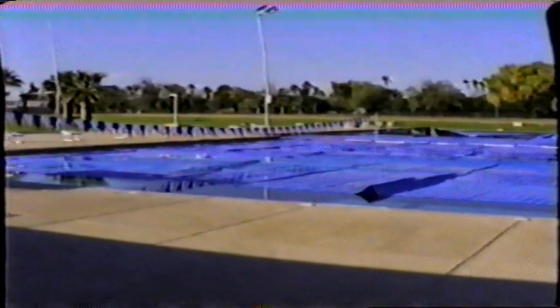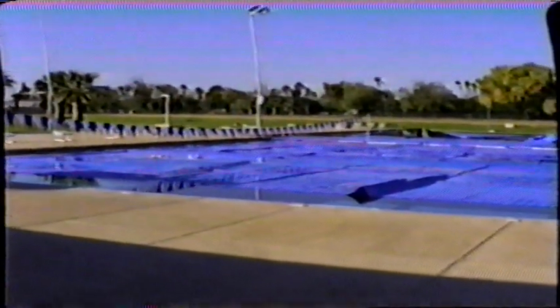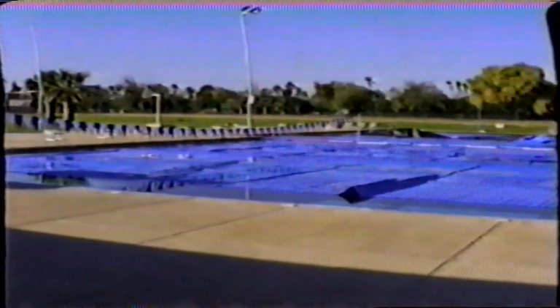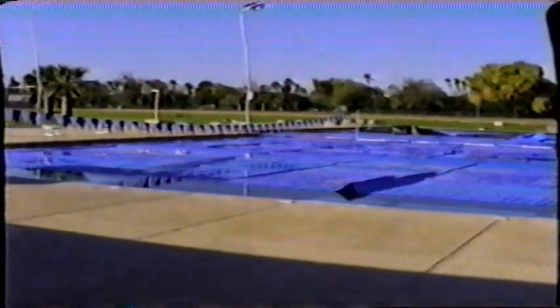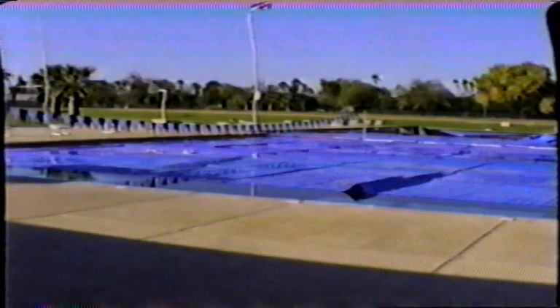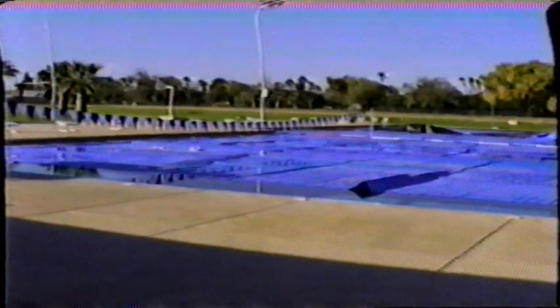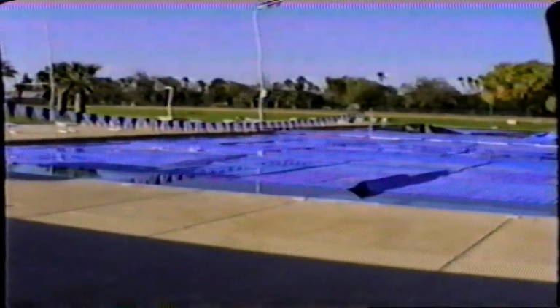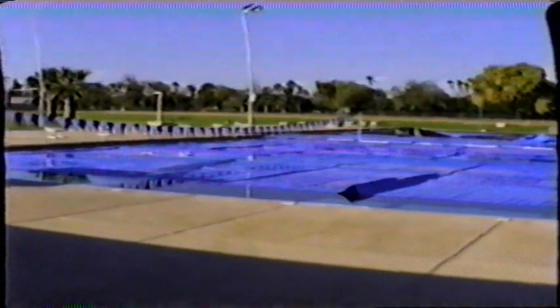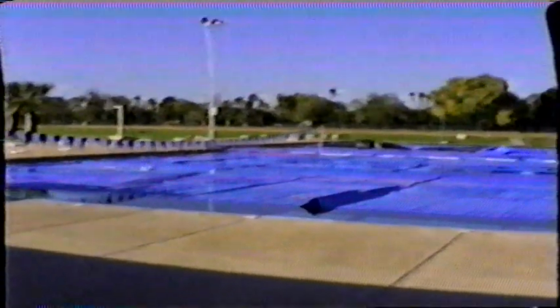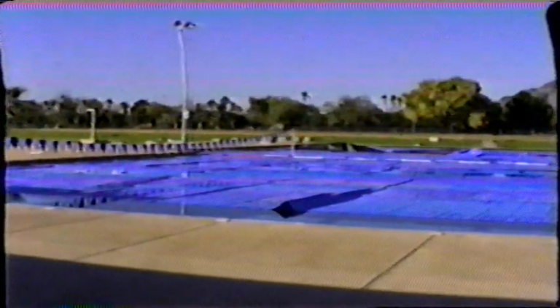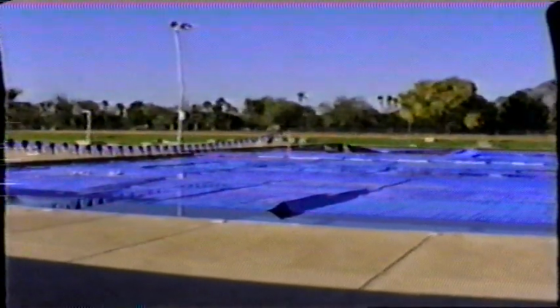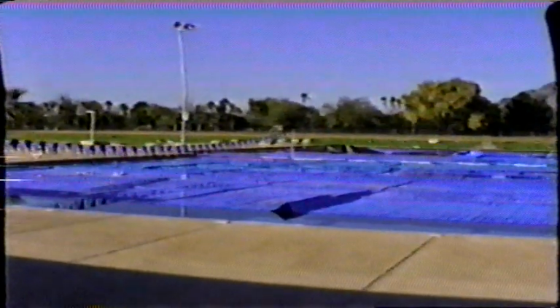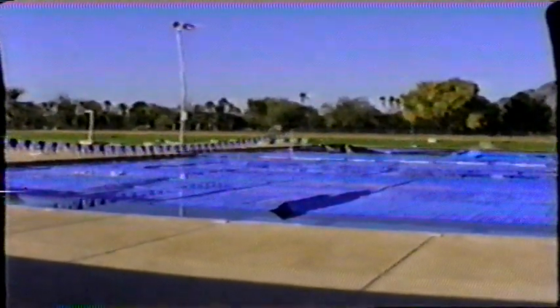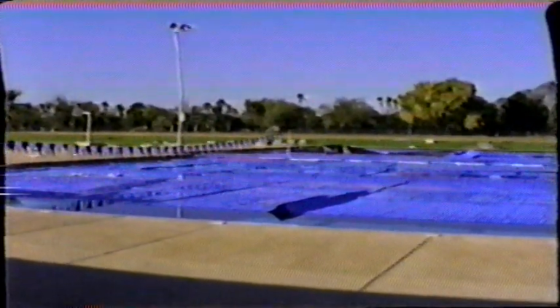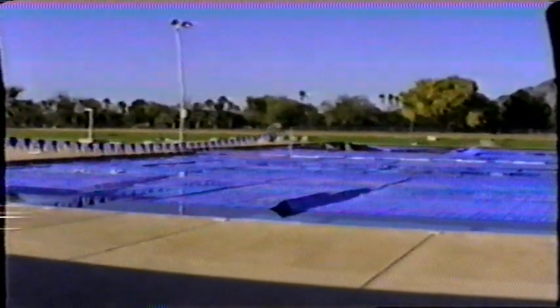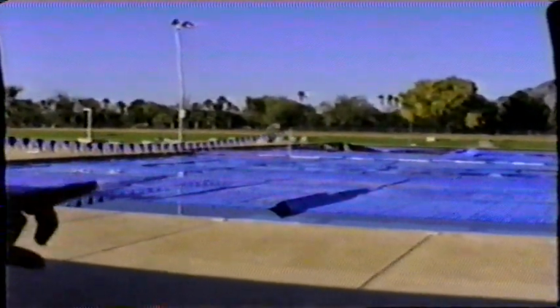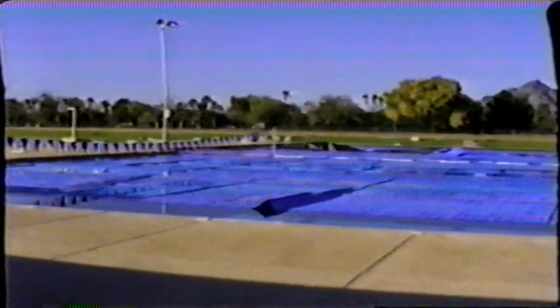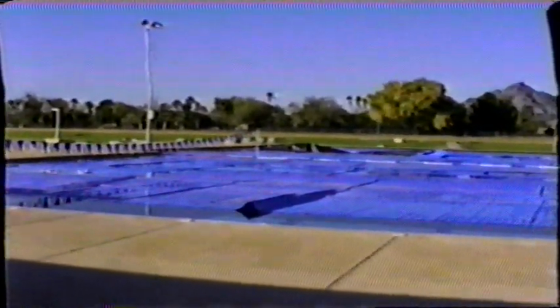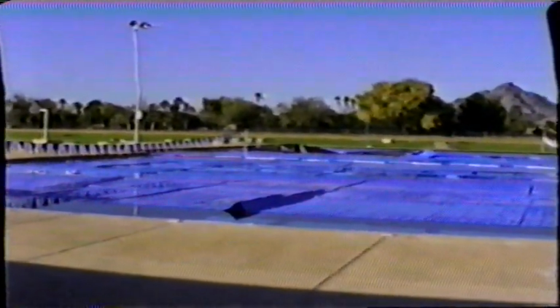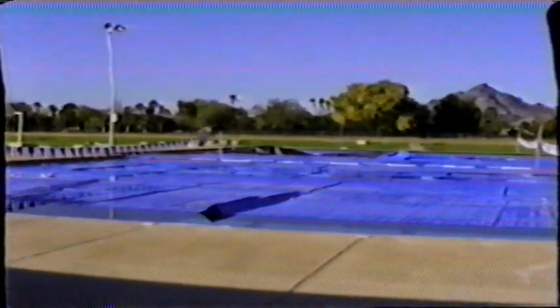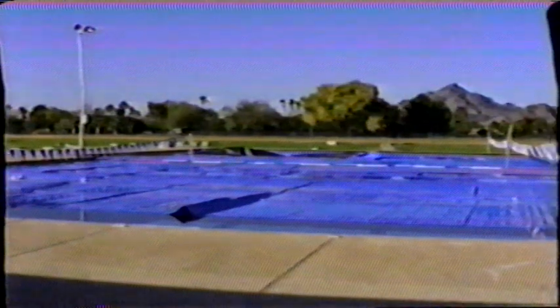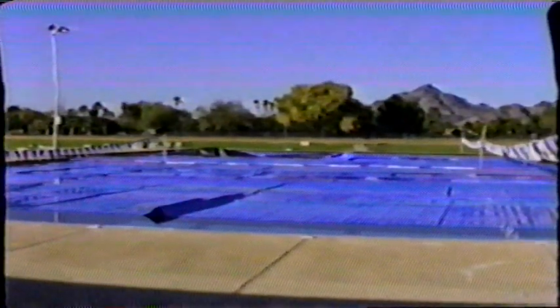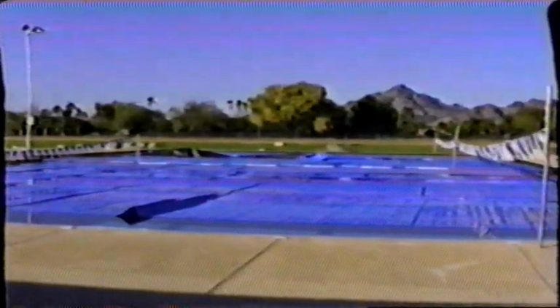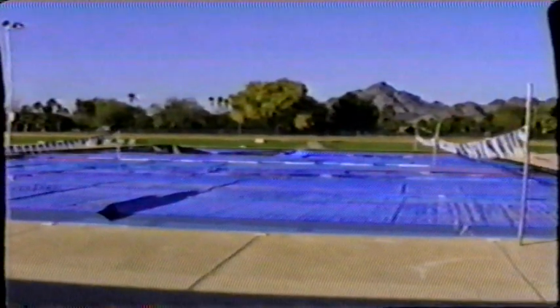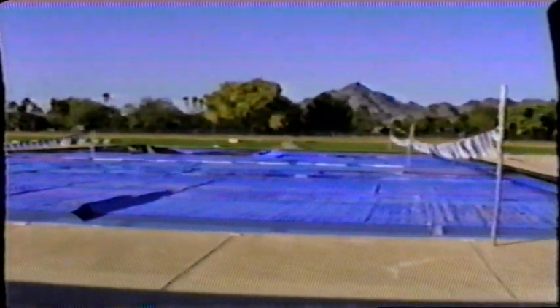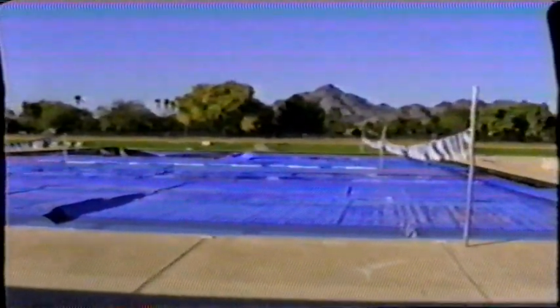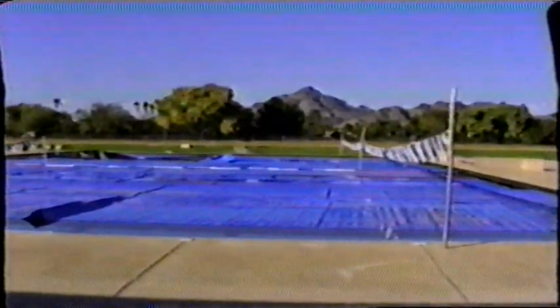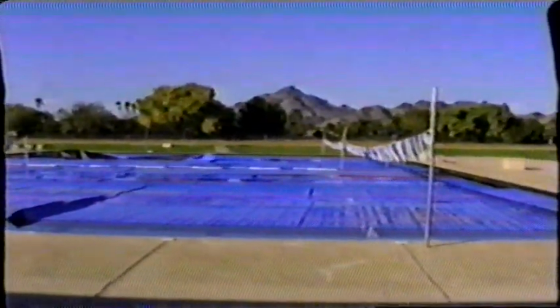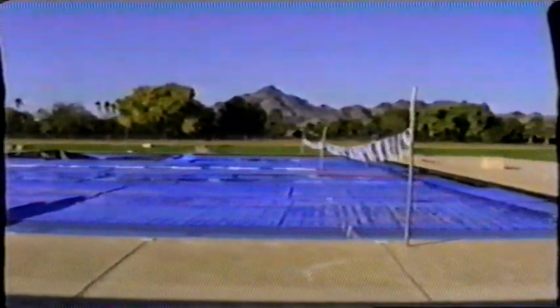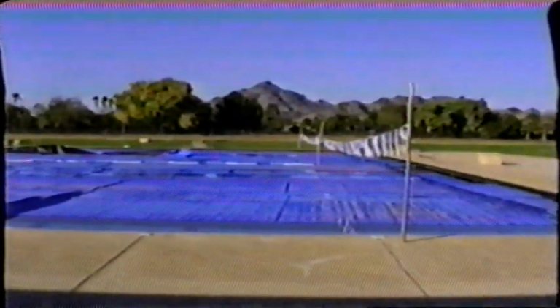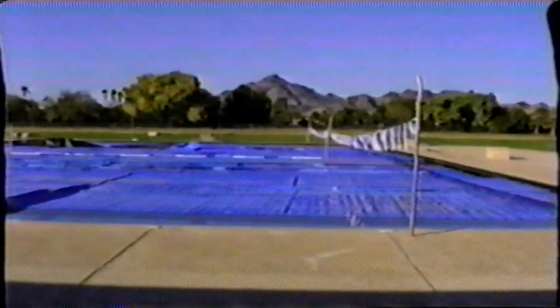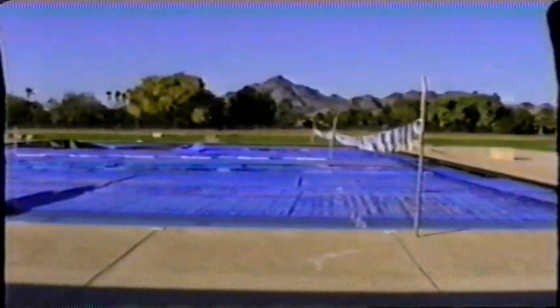And the other nine lanes is a metric pool, 25 meters, which would be competition internationally. So that's how we train the kids during the winter.